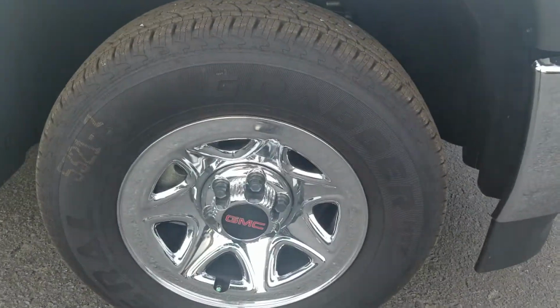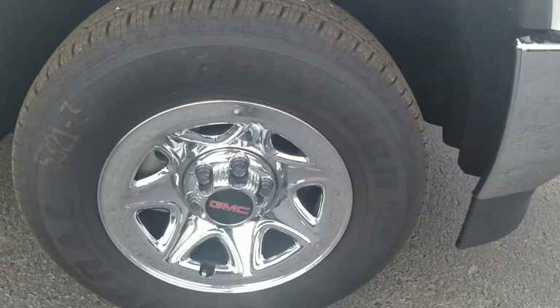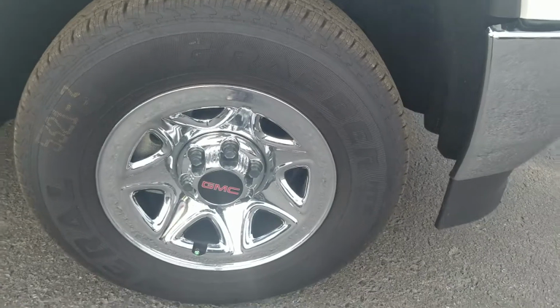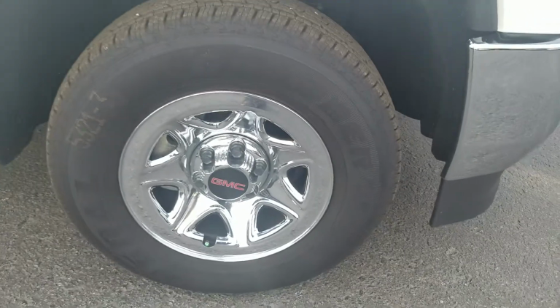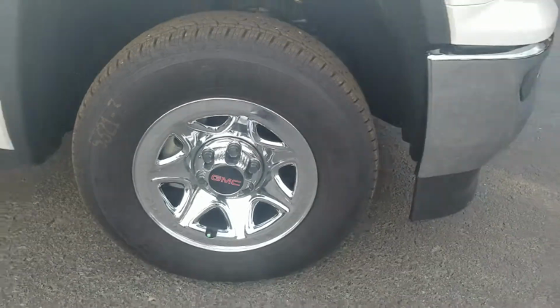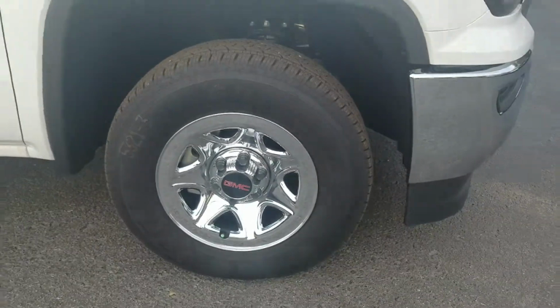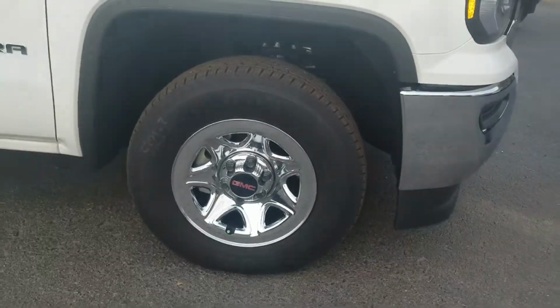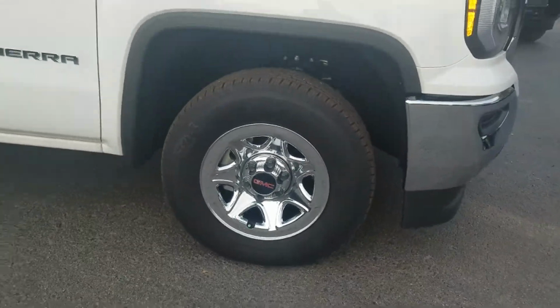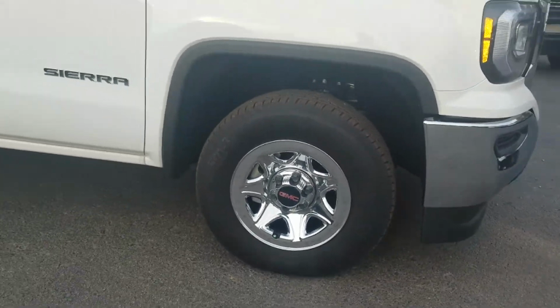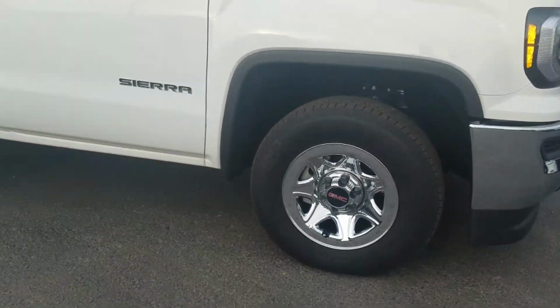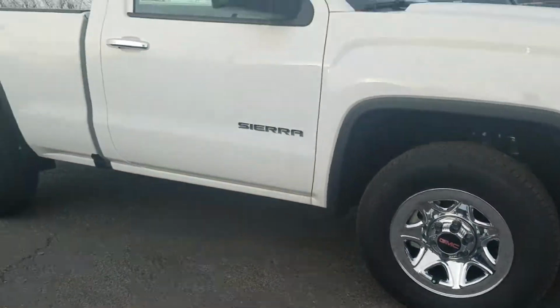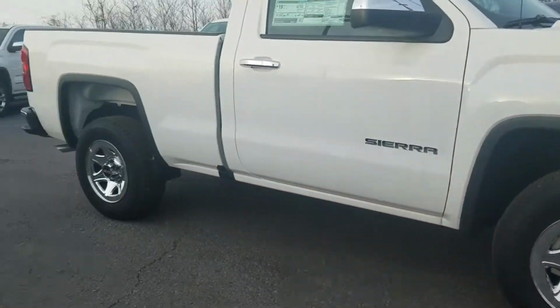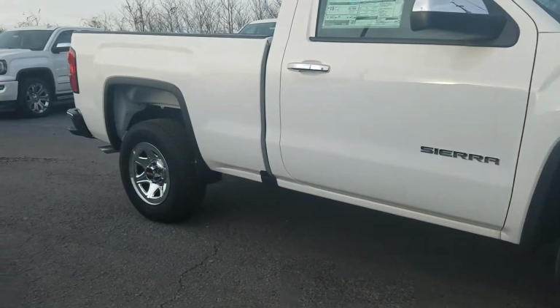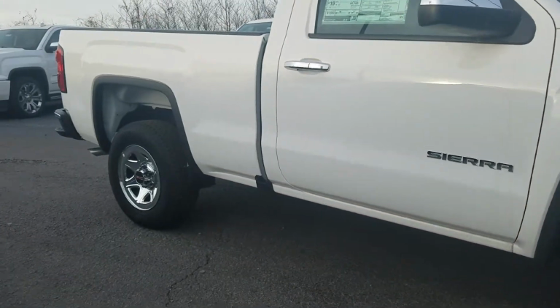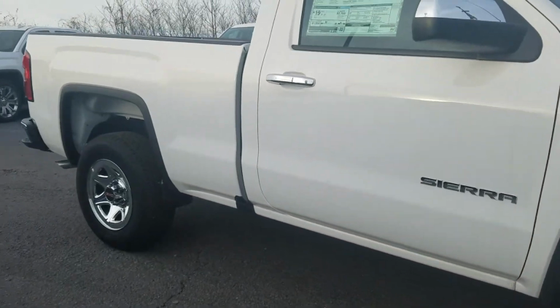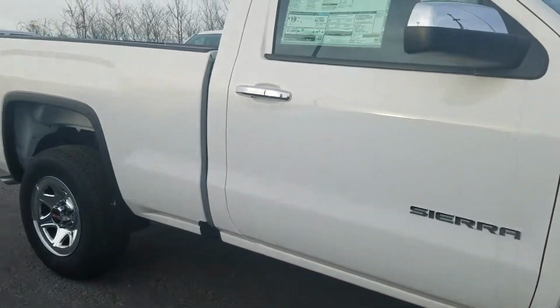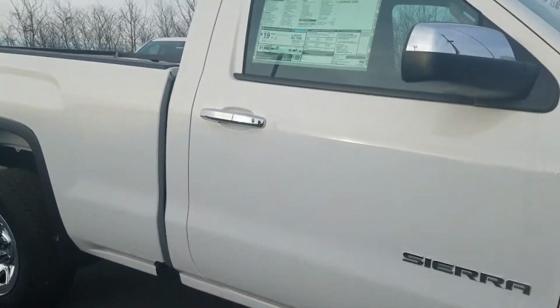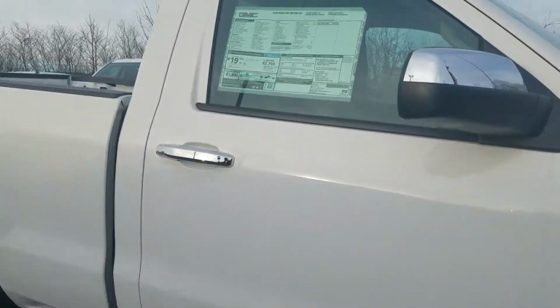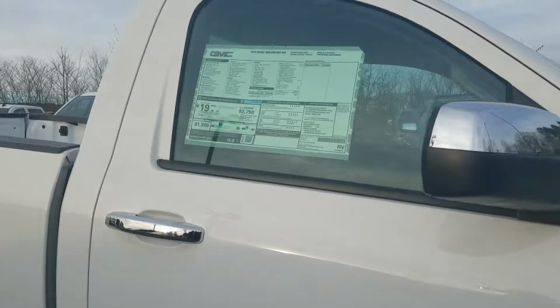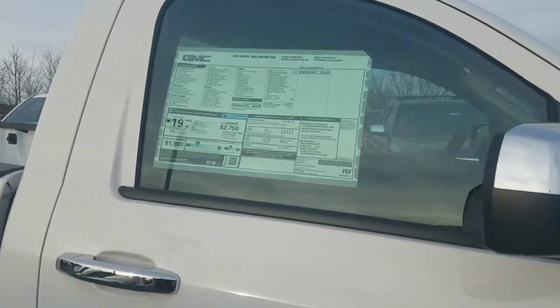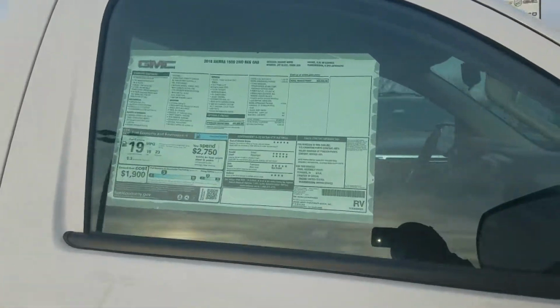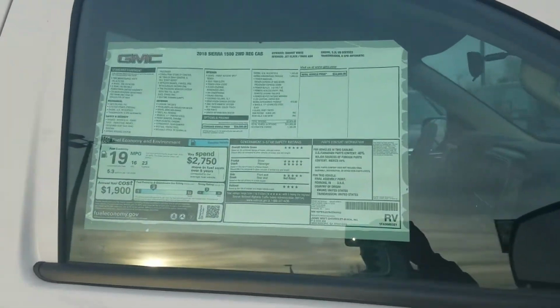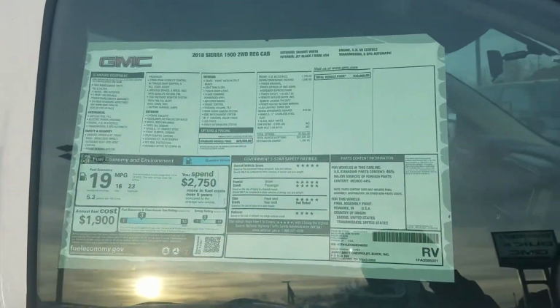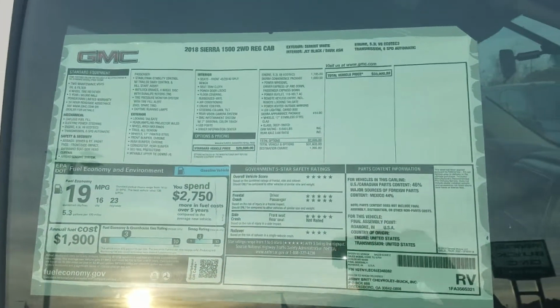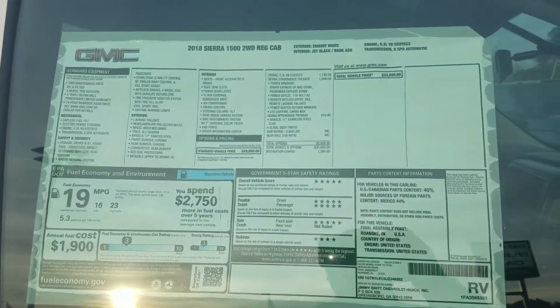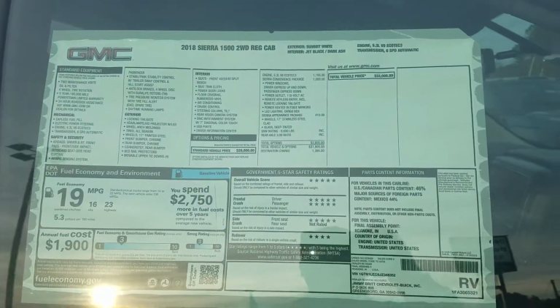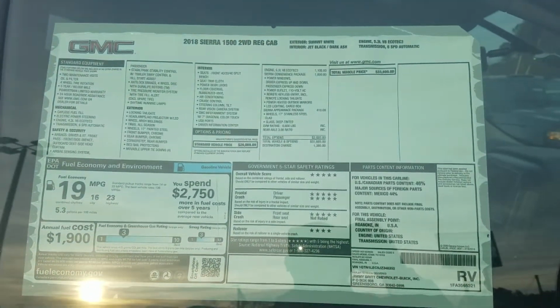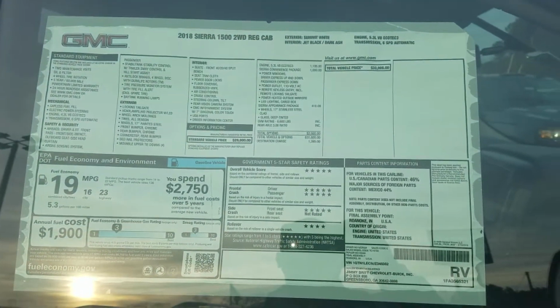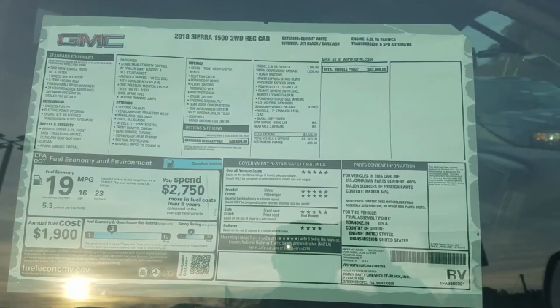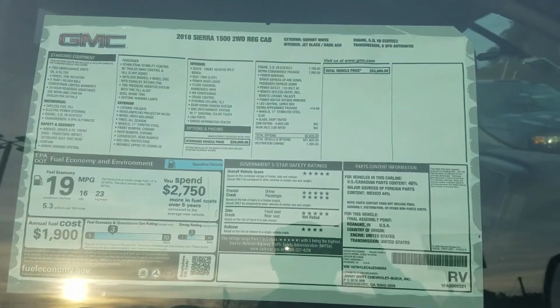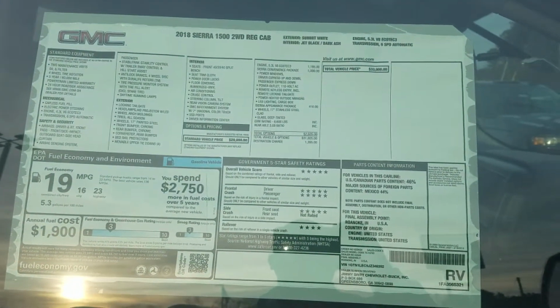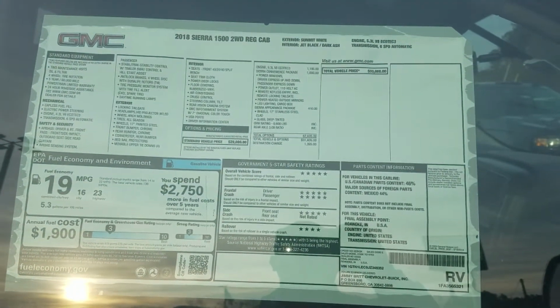One of the only models we've got left like it. Of course, the 2019 models are out, so the last couple of 2018 models are moving pretty quickly. This is one of the last ones that we had ordered.